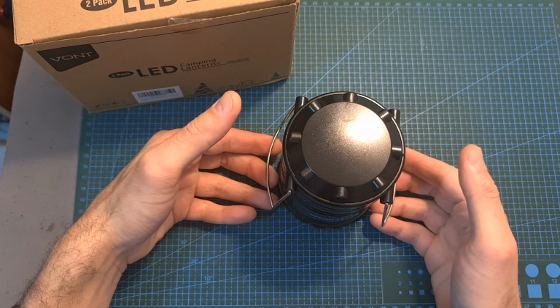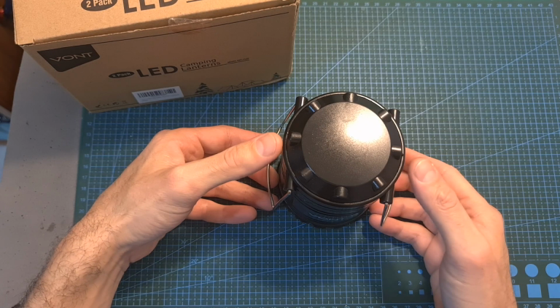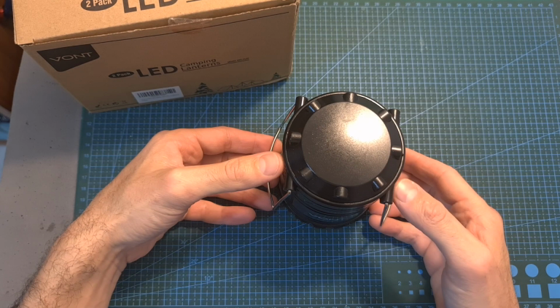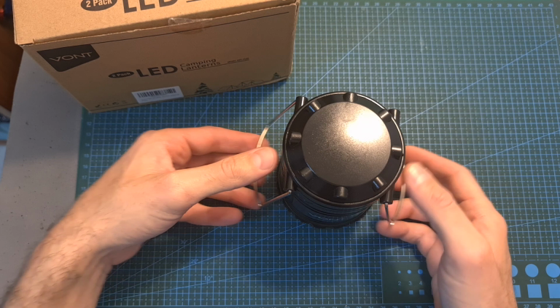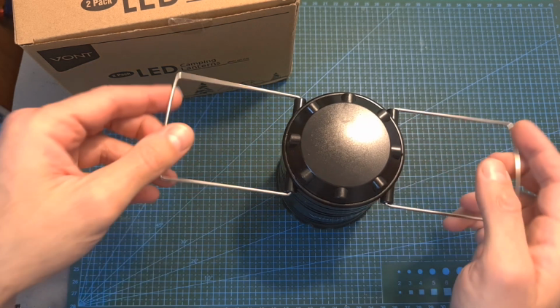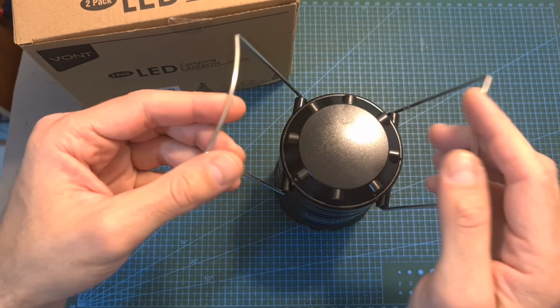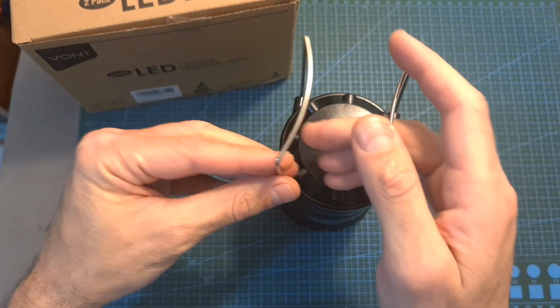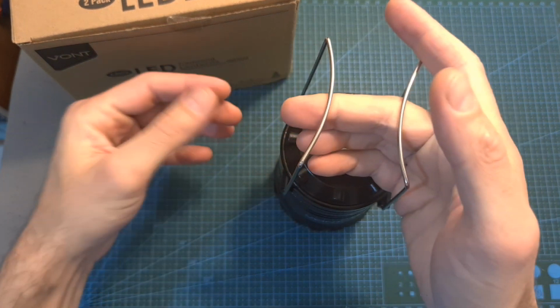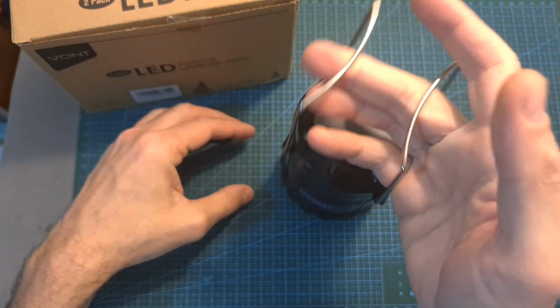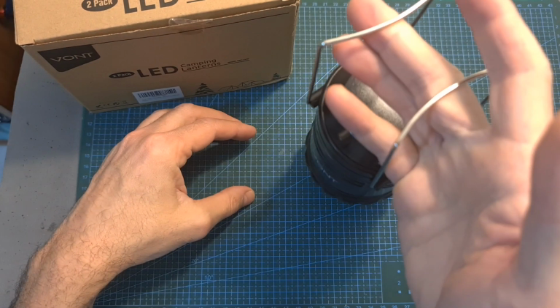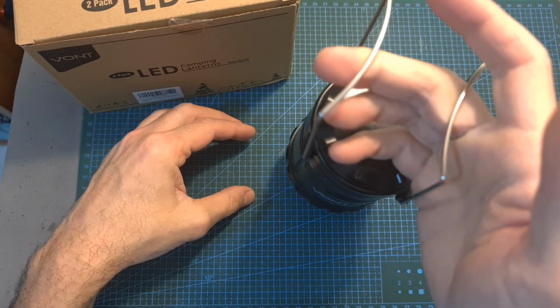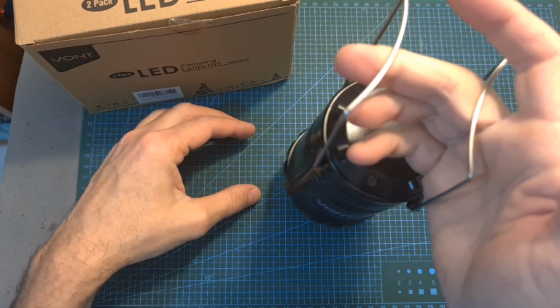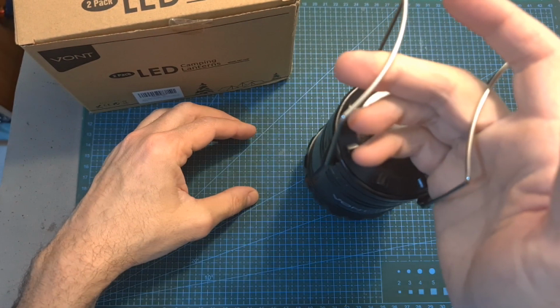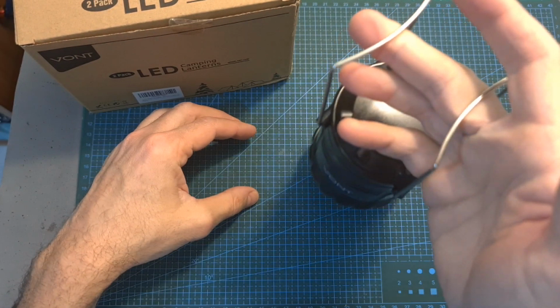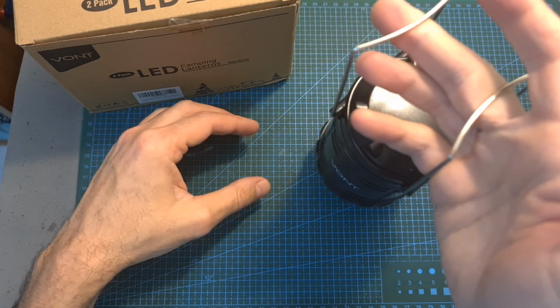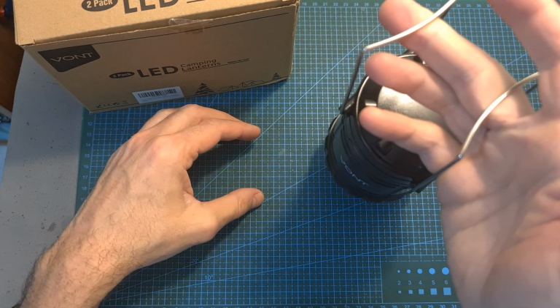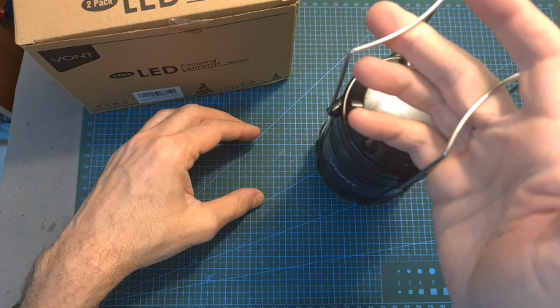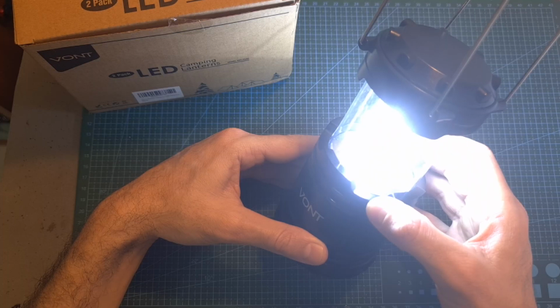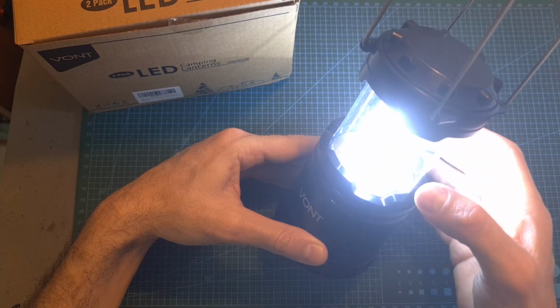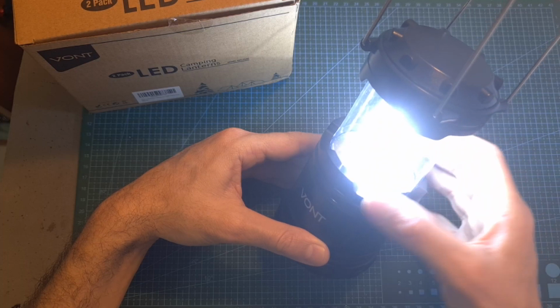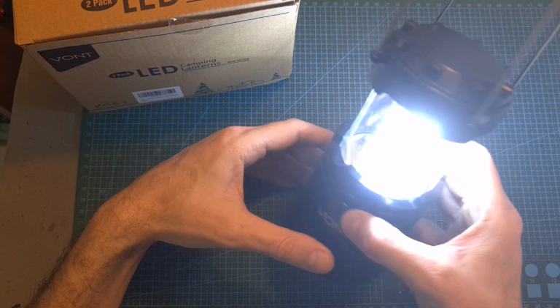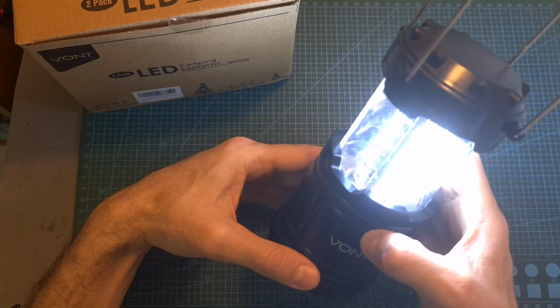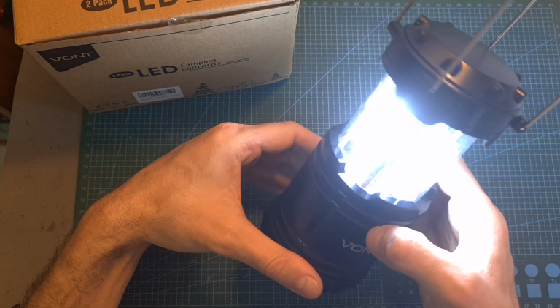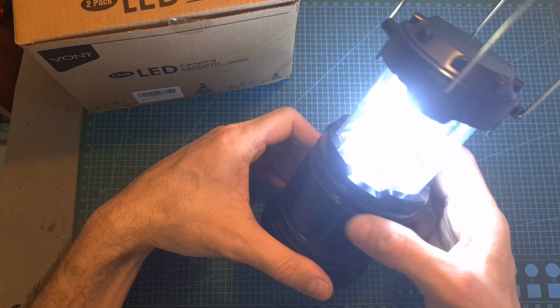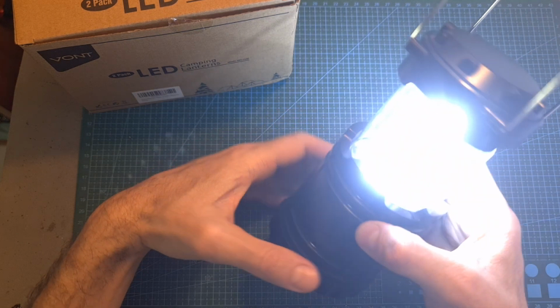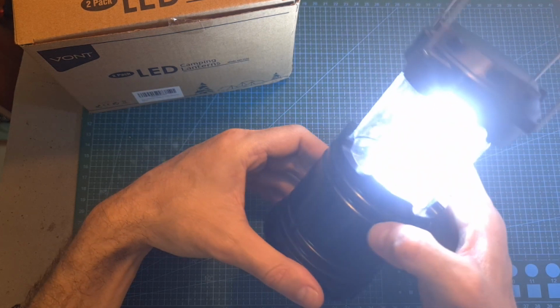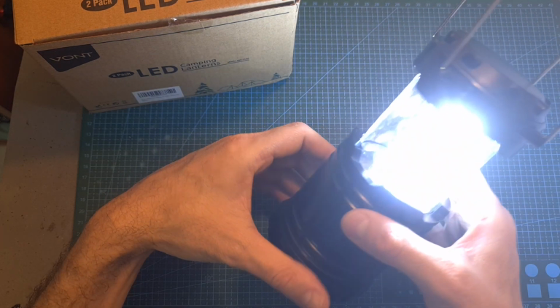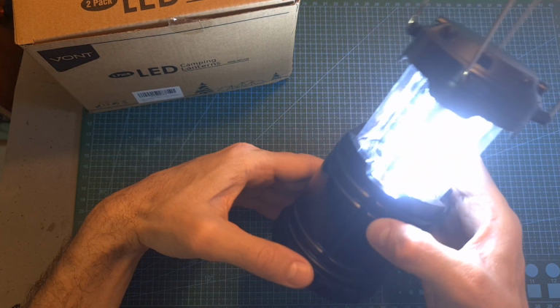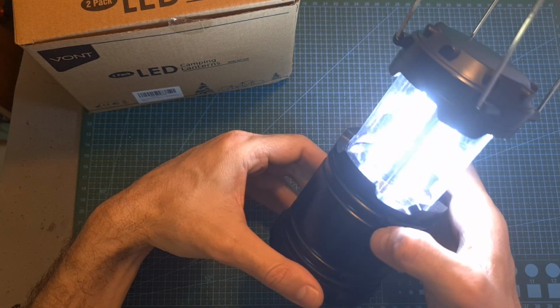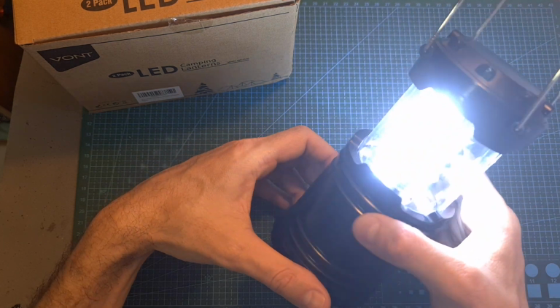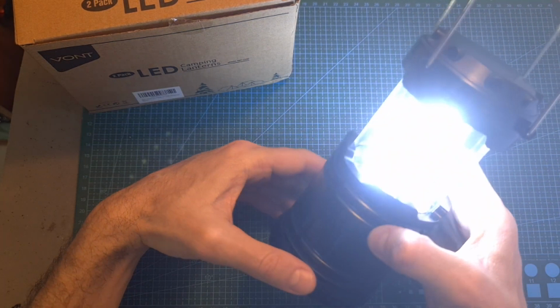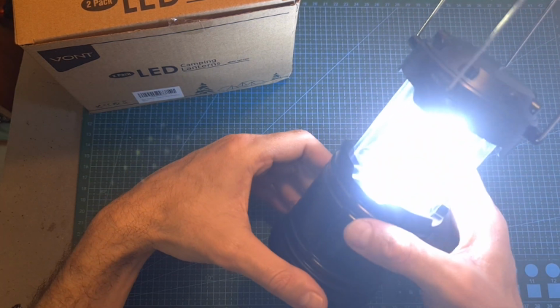On its top side, you can find two folding metal handles, which are useful for carrying the lantern around and for hanging it on objects. It will provide you with 360 degrees illumination, and according to VONT, the light output is 140 lumens.